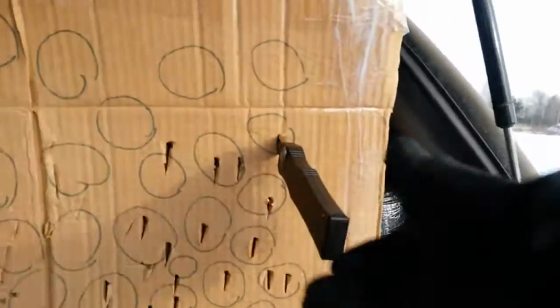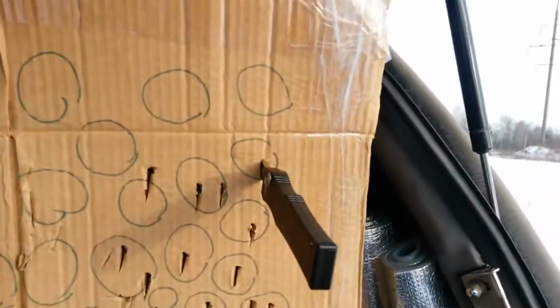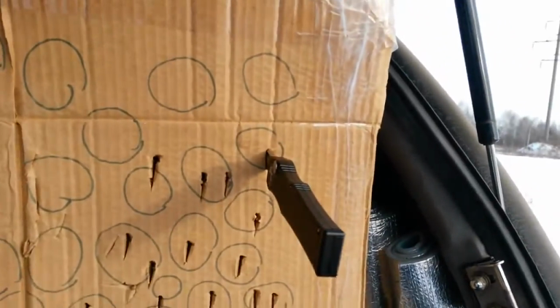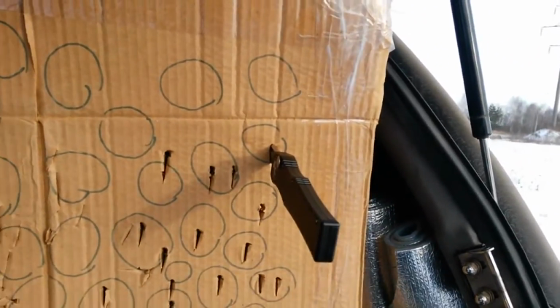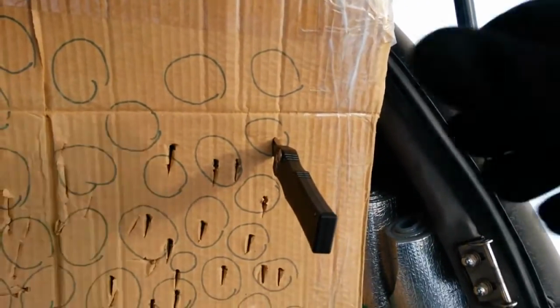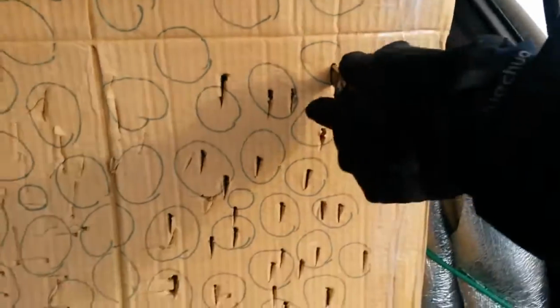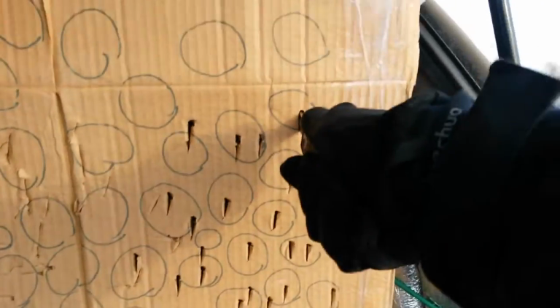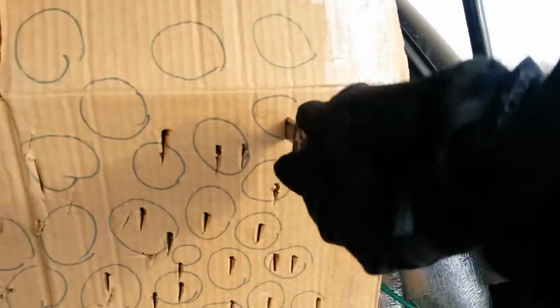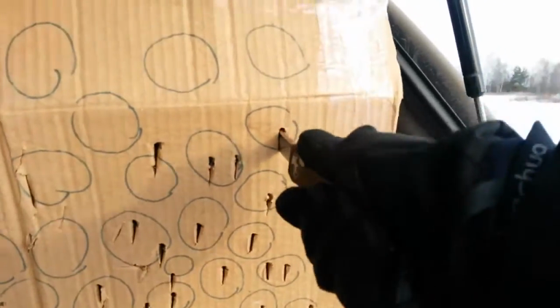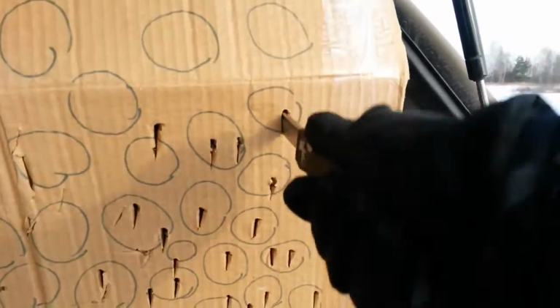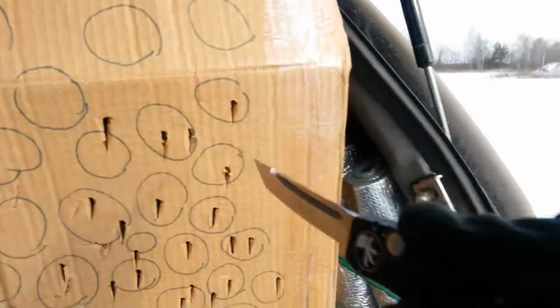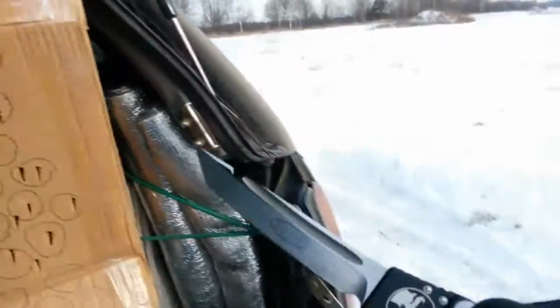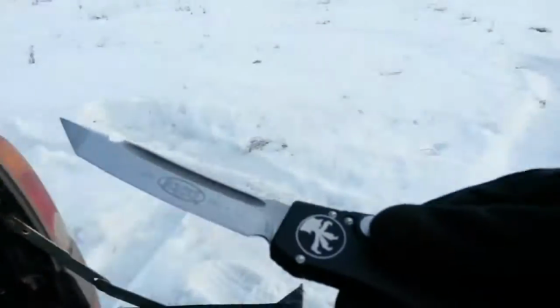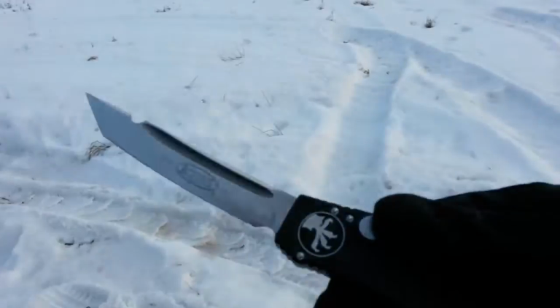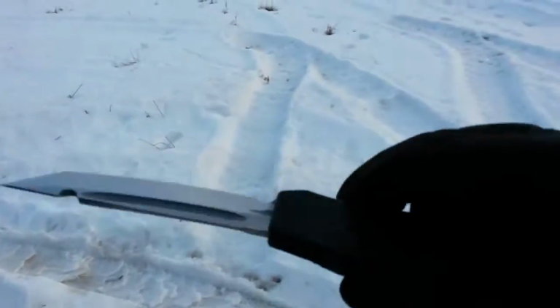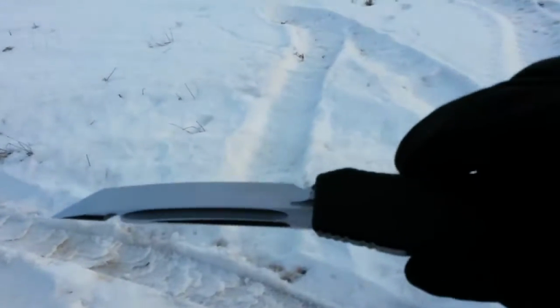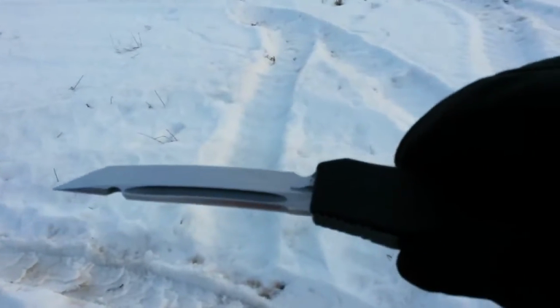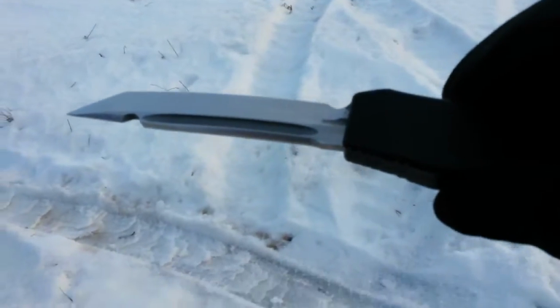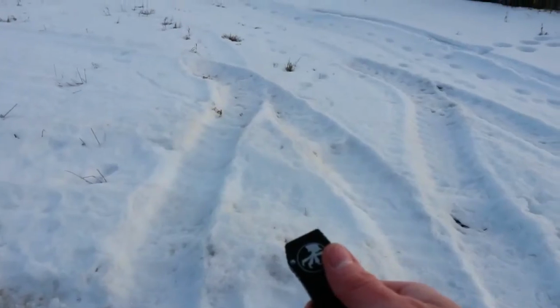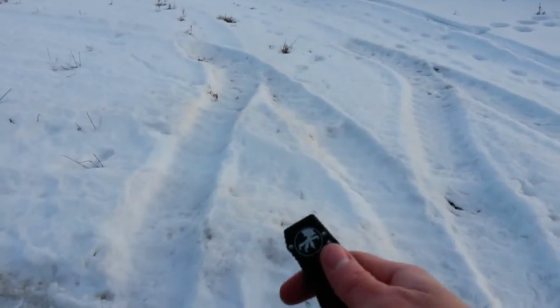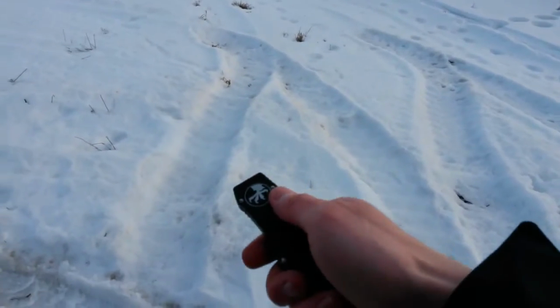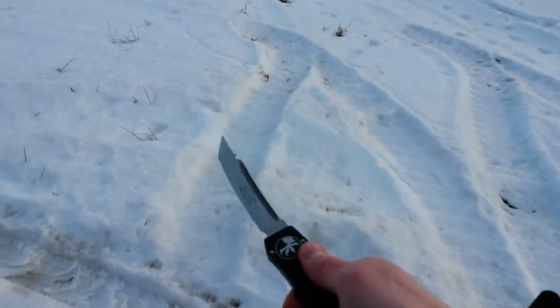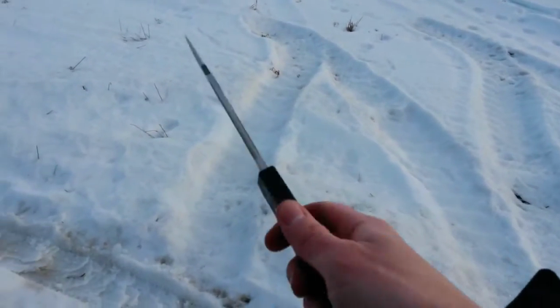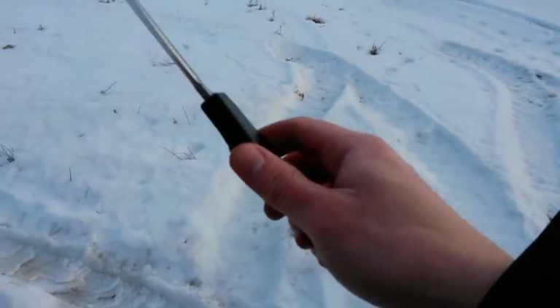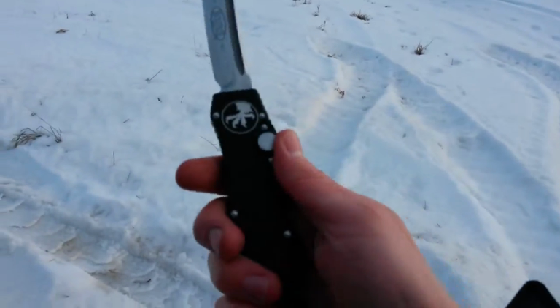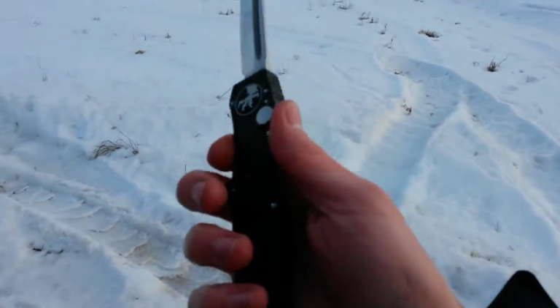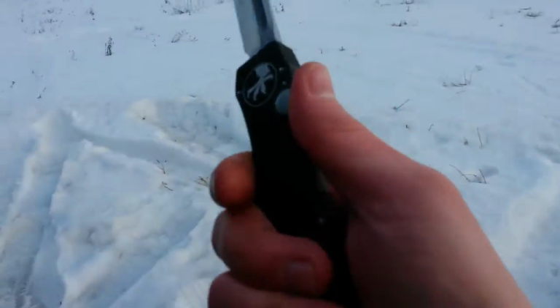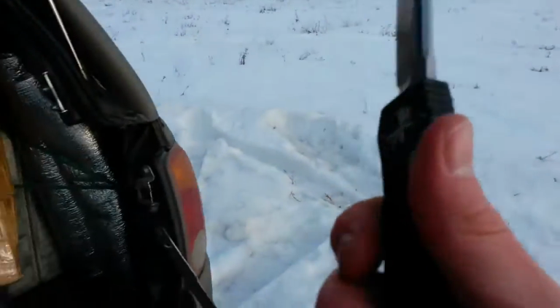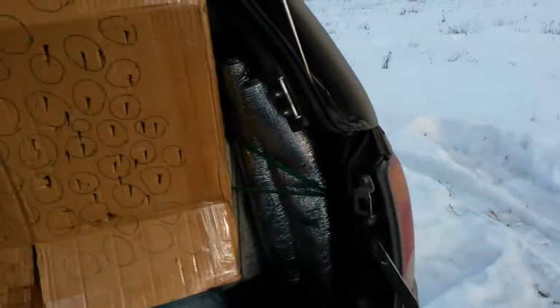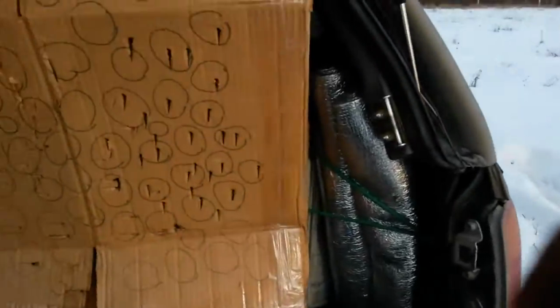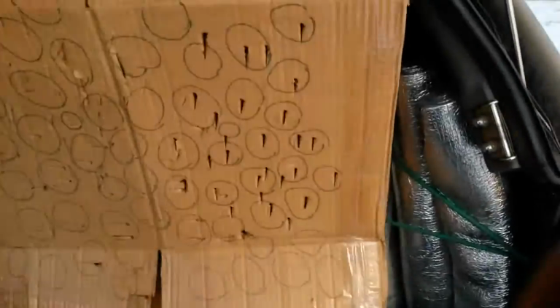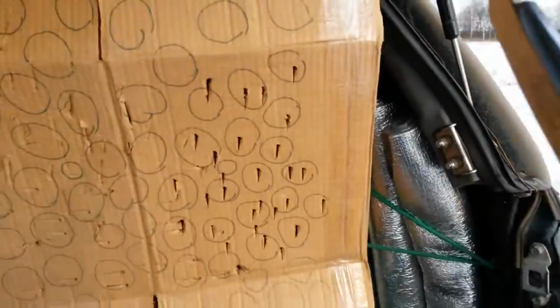Хорошо, зачёт. Ну попробуем, как это в голой руке будет ощущаться.